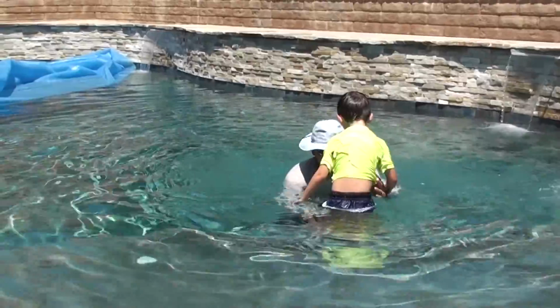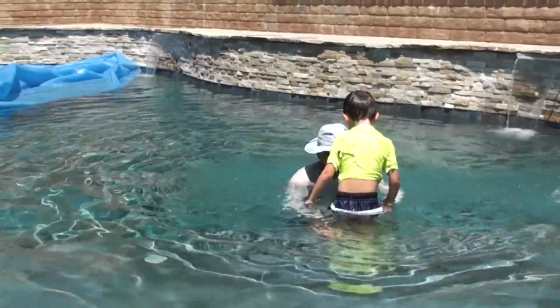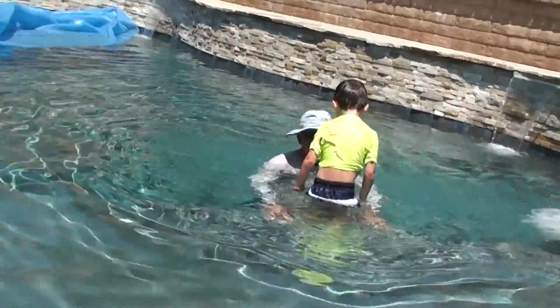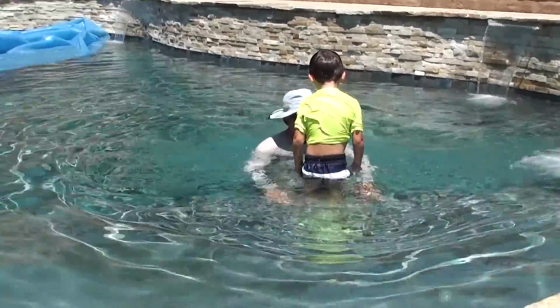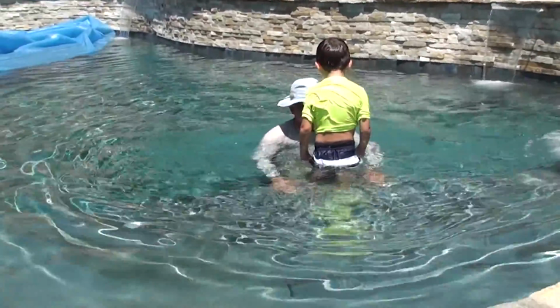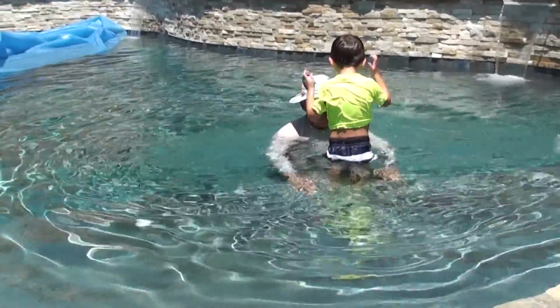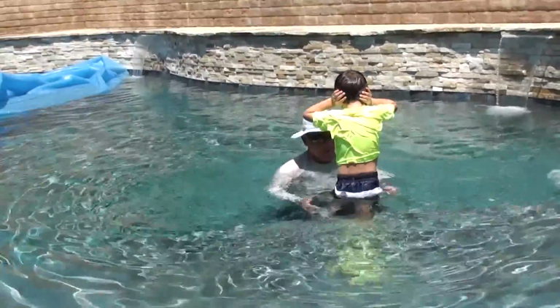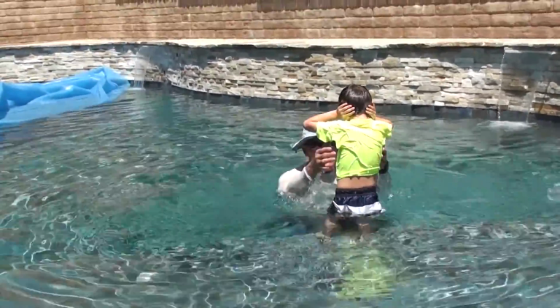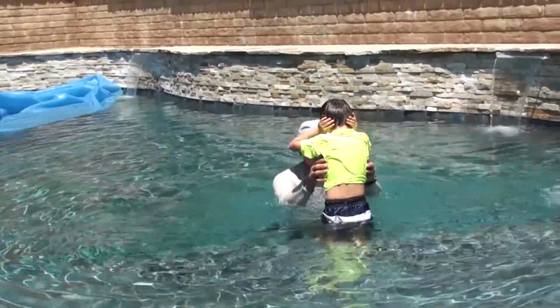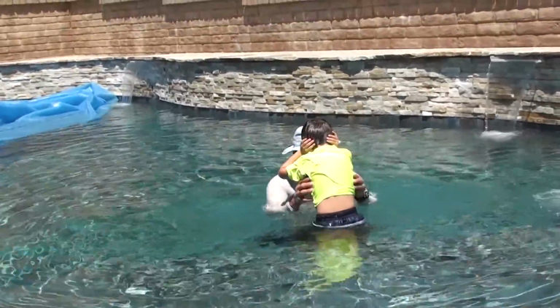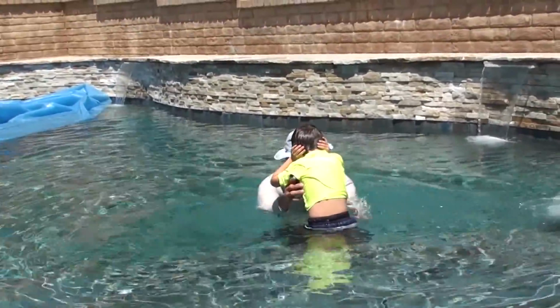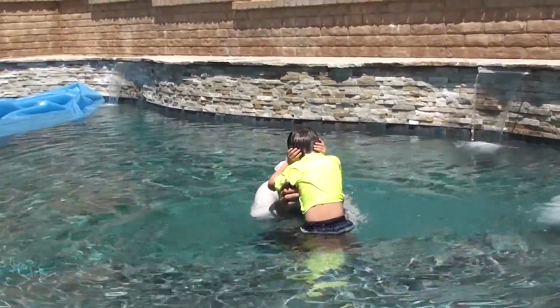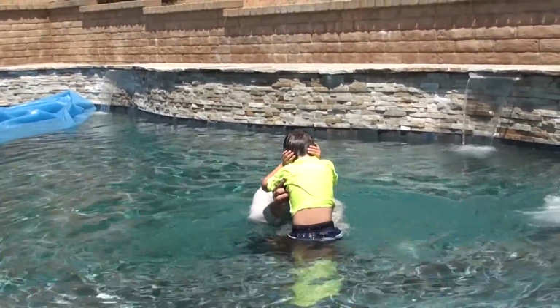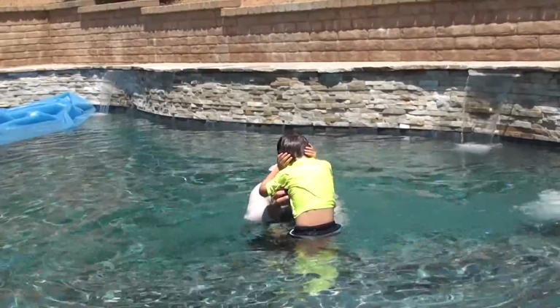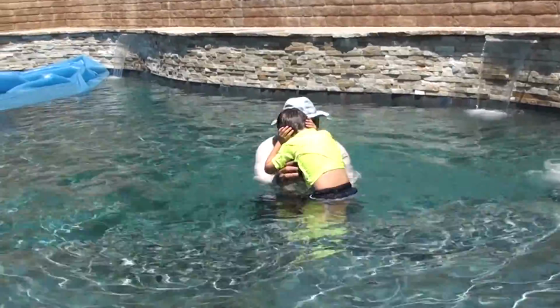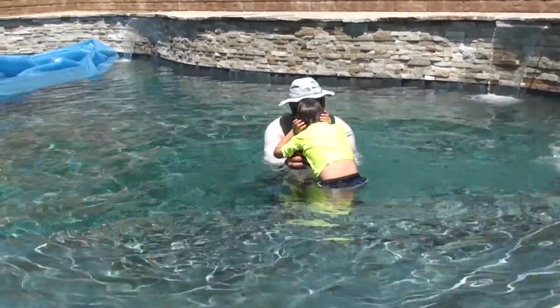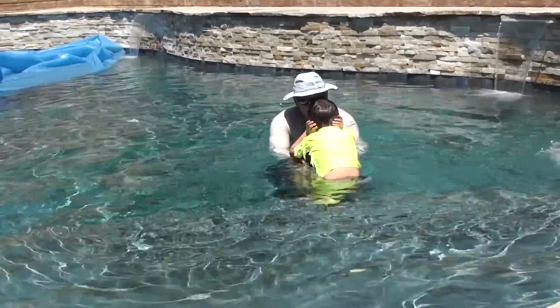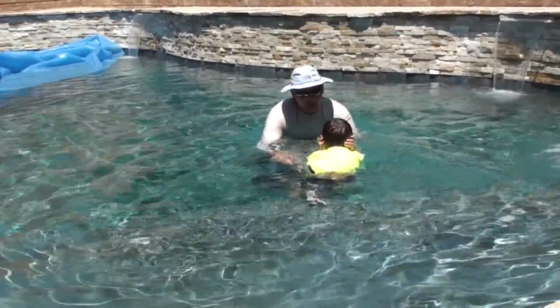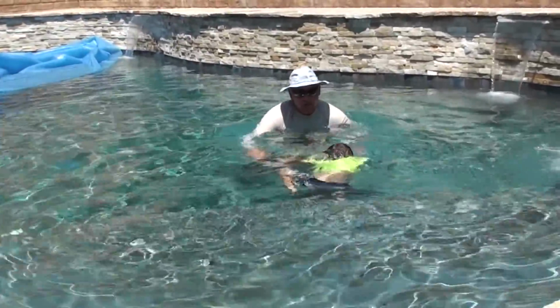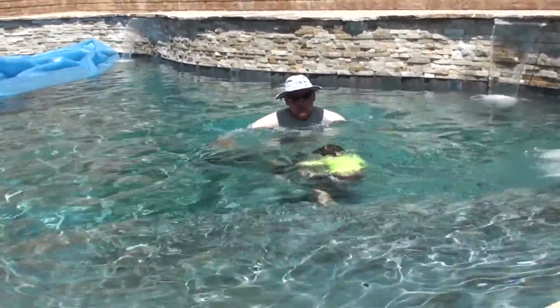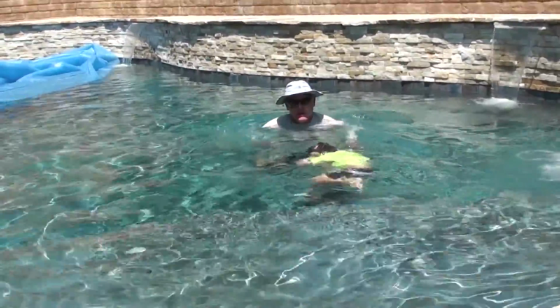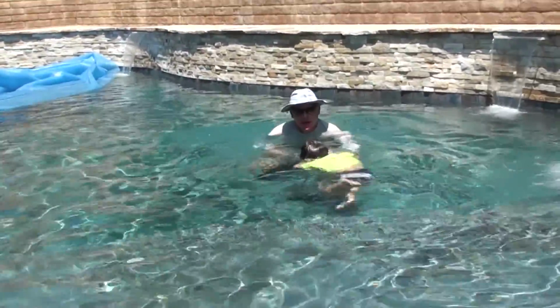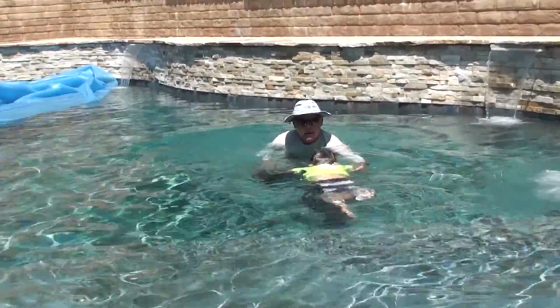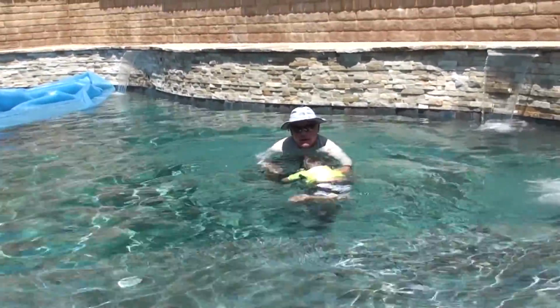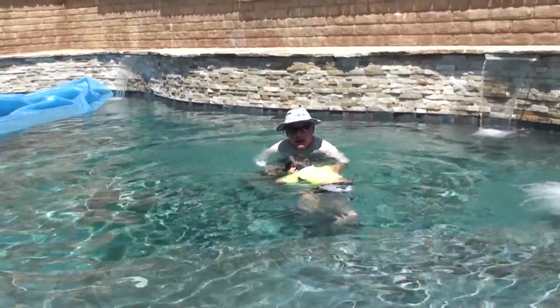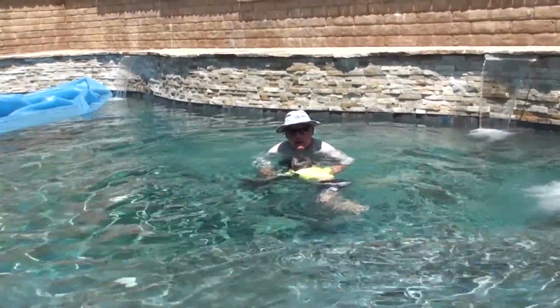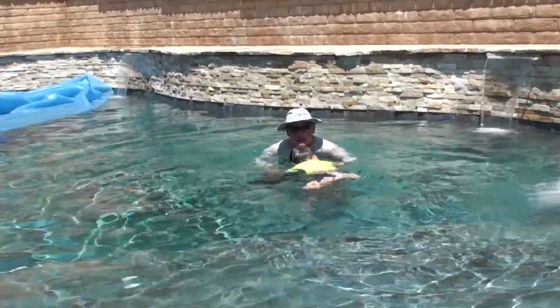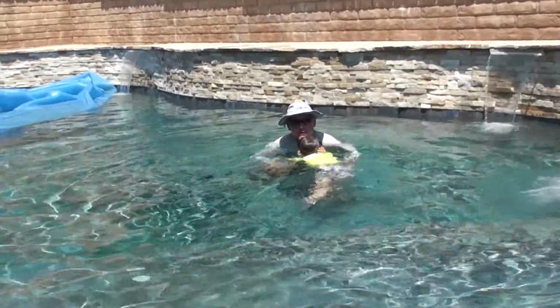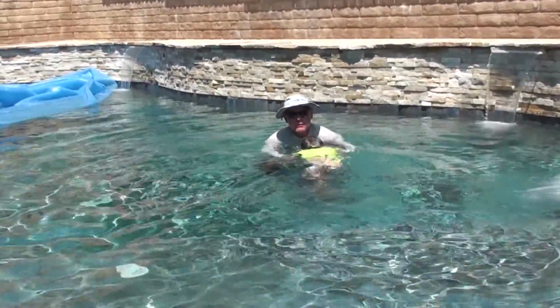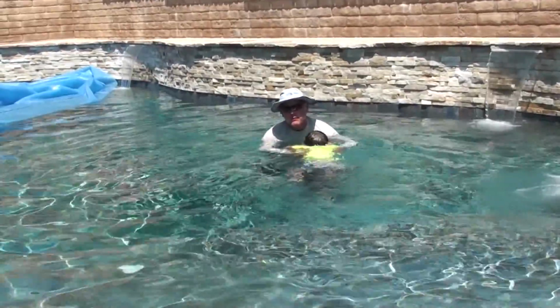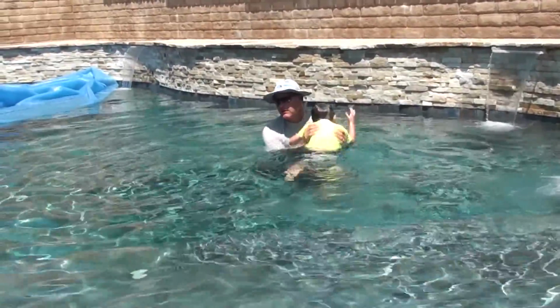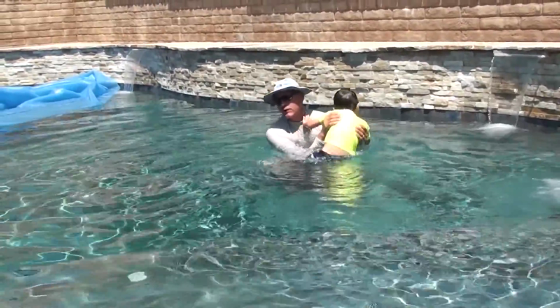Toes over the edge. Hands on your ears. Bring your knees. Put your toes over so you can push. Now push with your feet. Kick, kick. Kick, kick. Good worker.